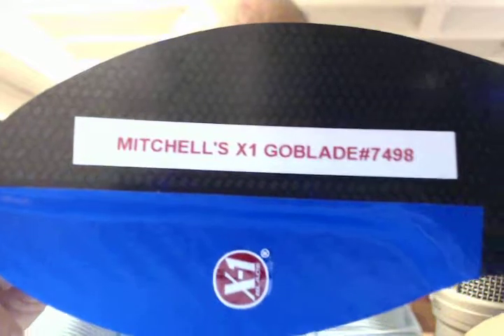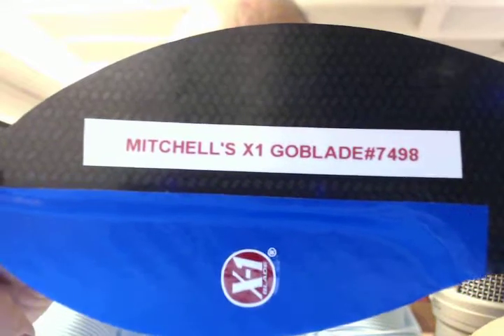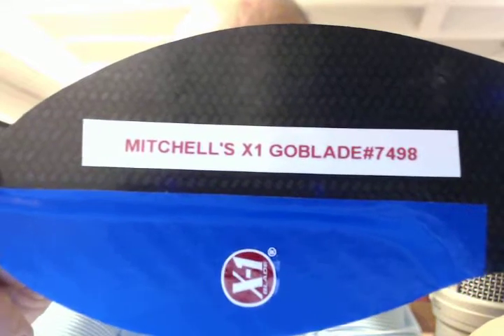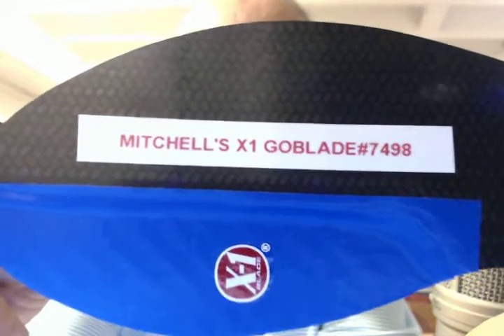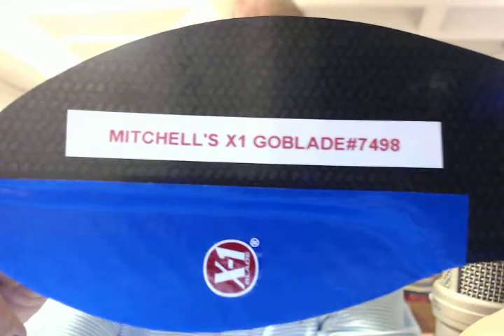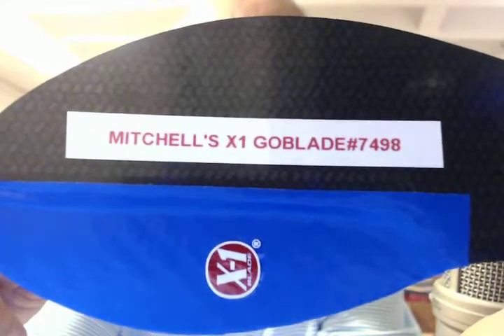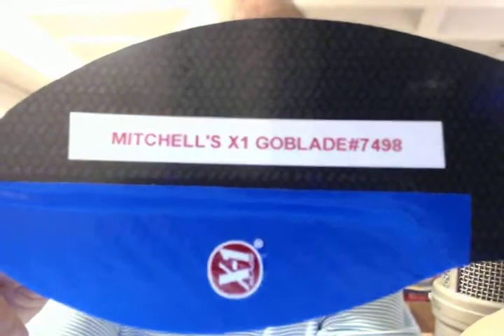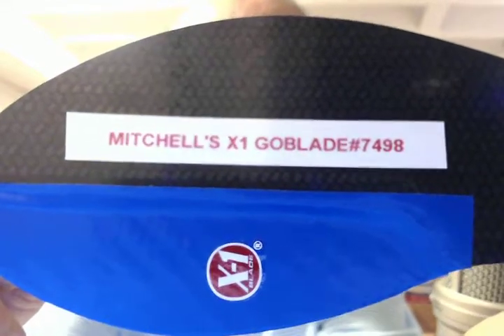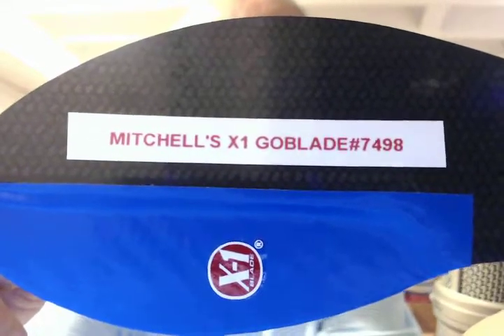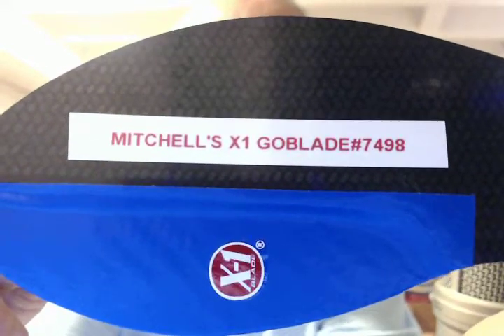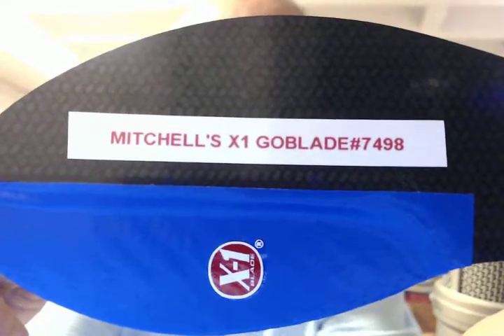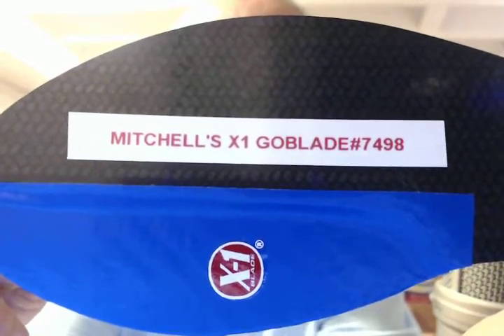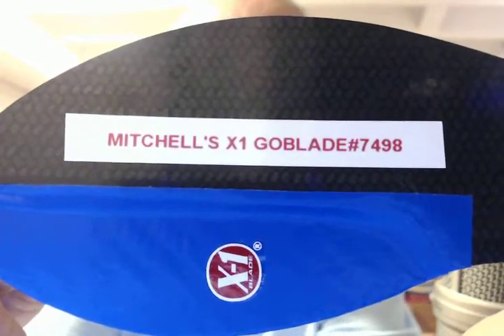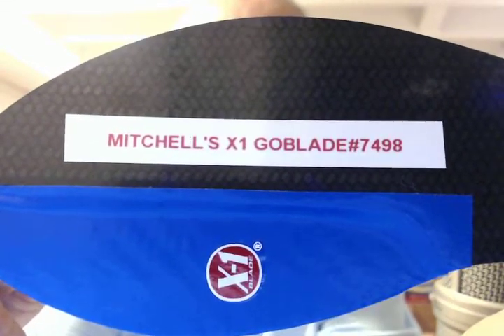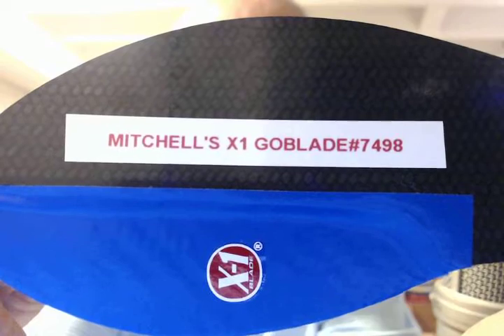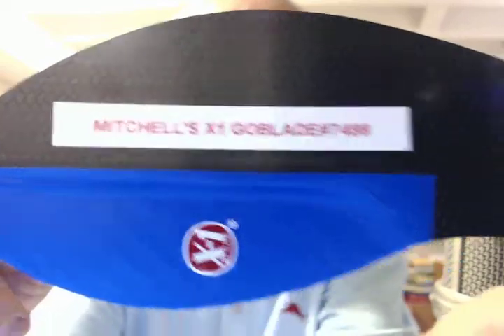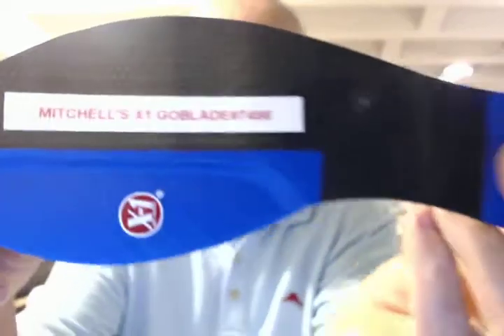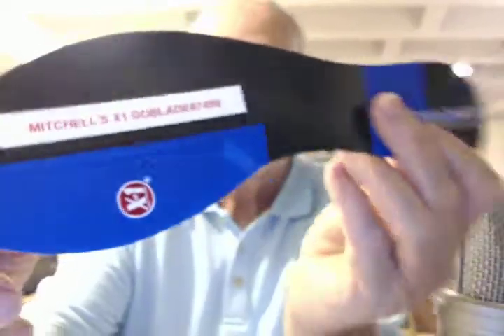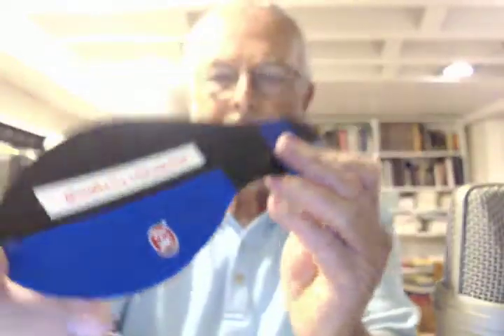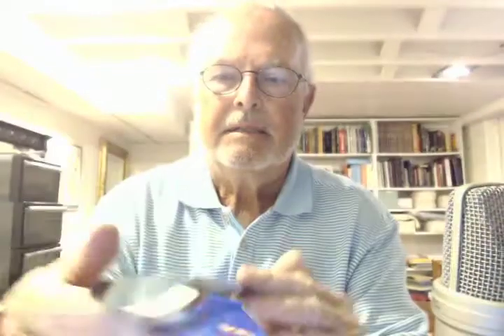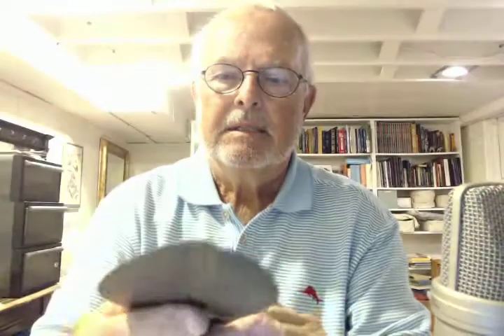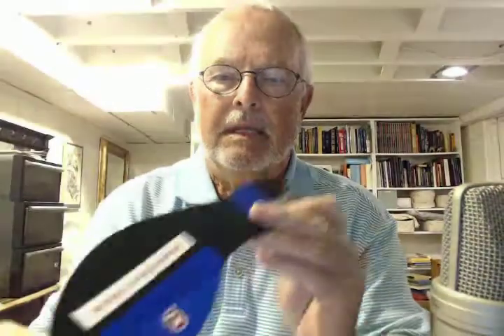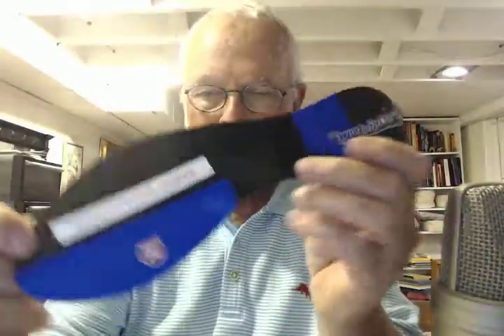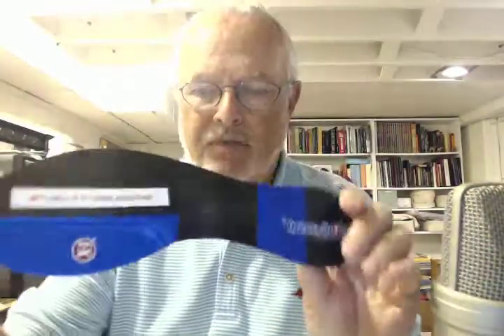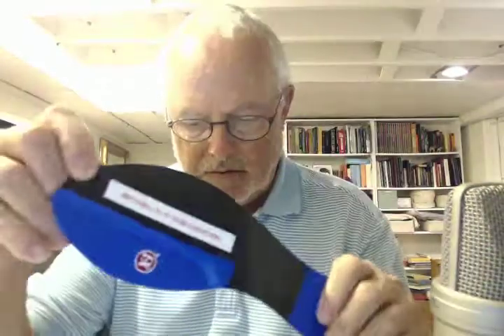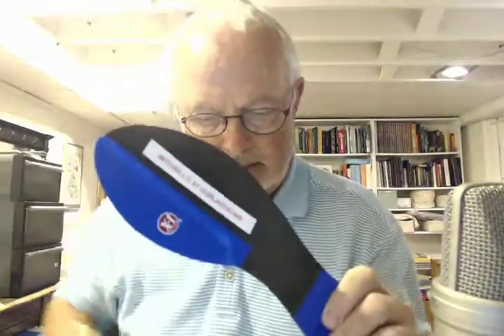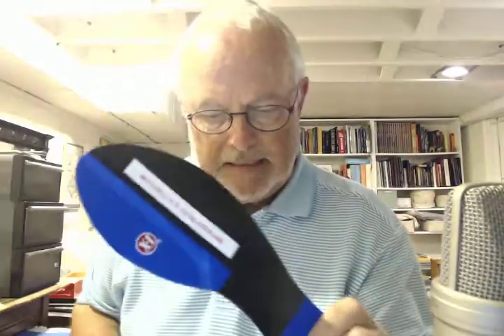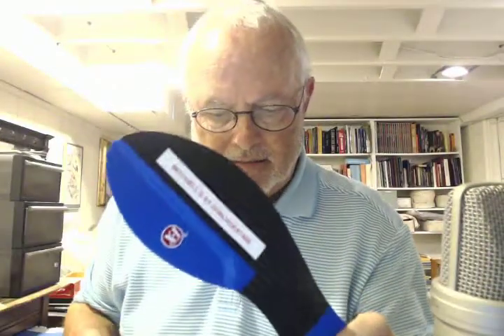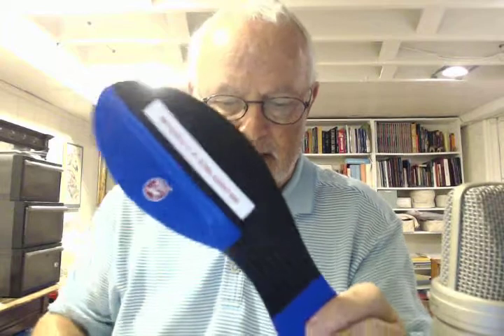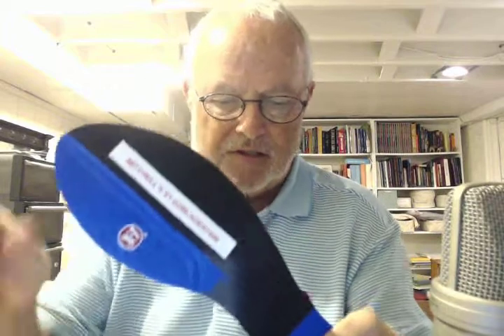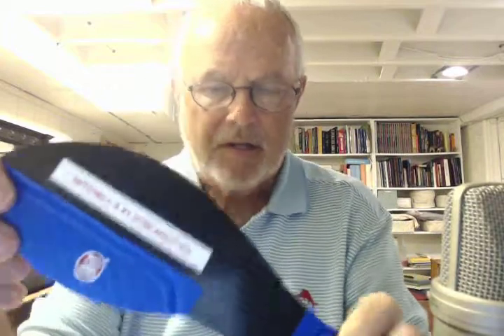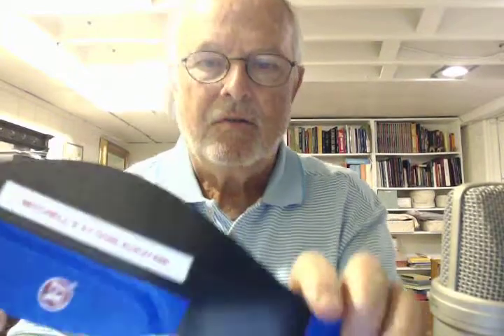This is ClydeIndianaBrace.com. This is Mitchell's X1 GoBlade No. 7498. Mitchell lives in East Setauket, New York.